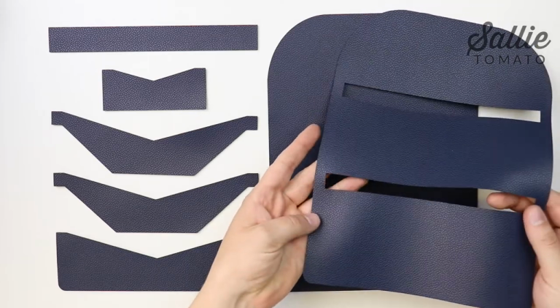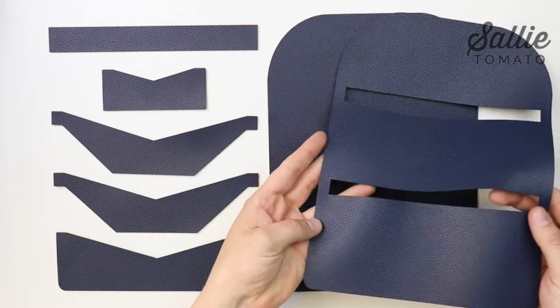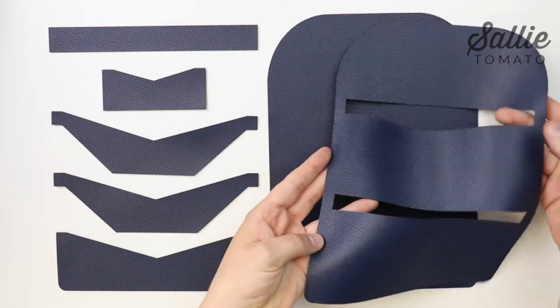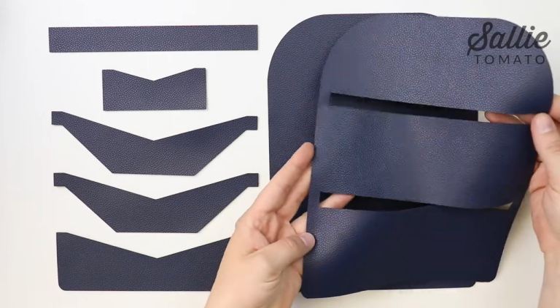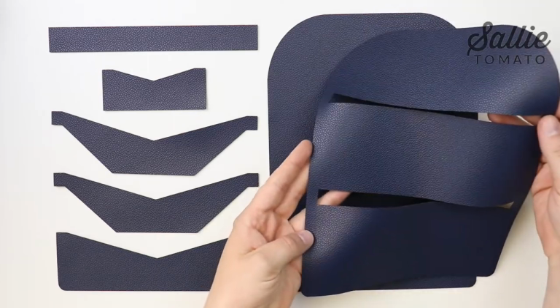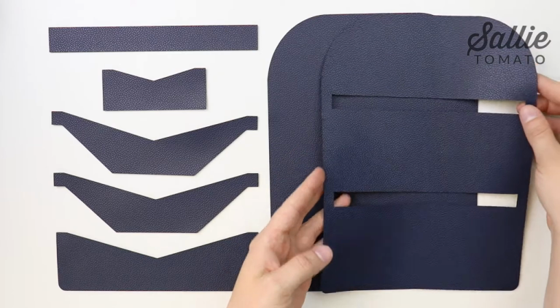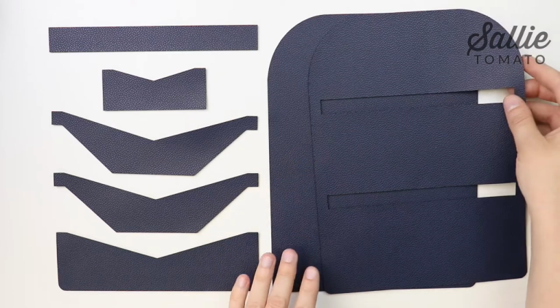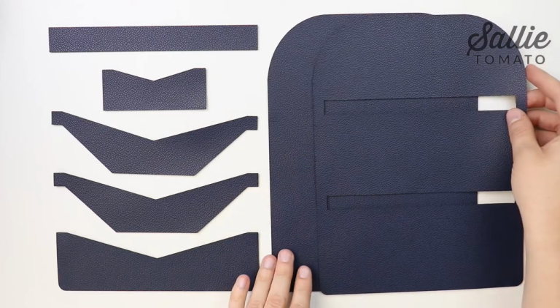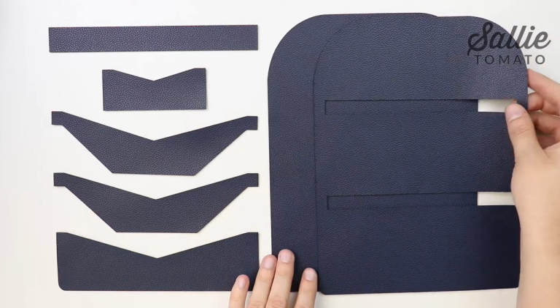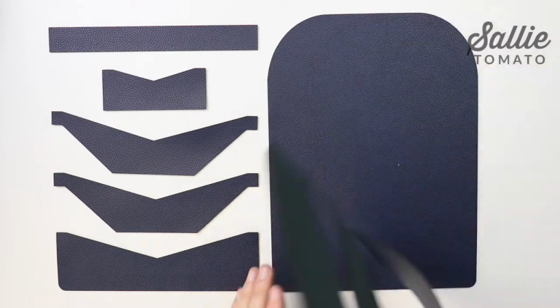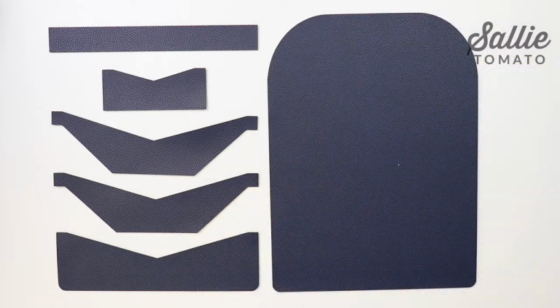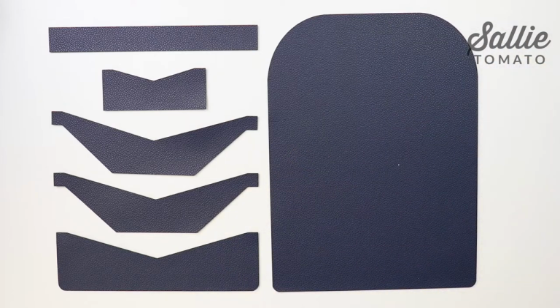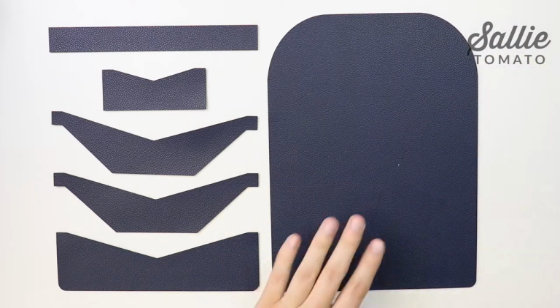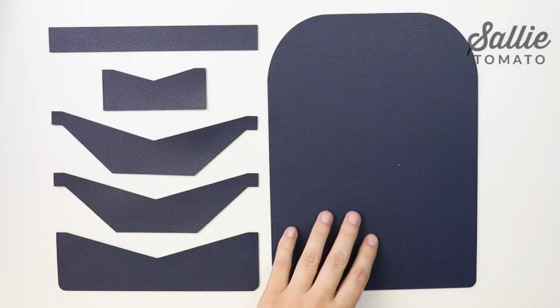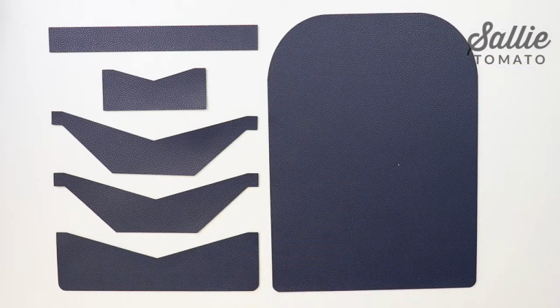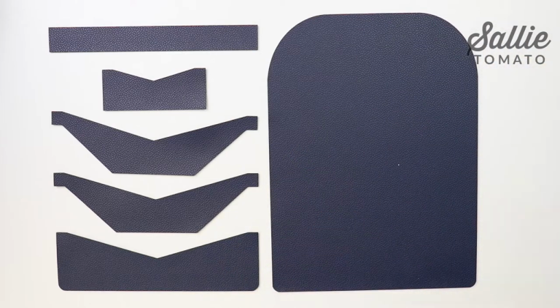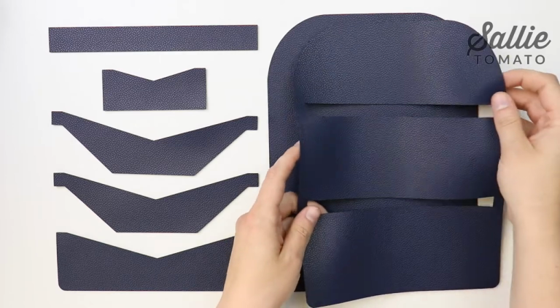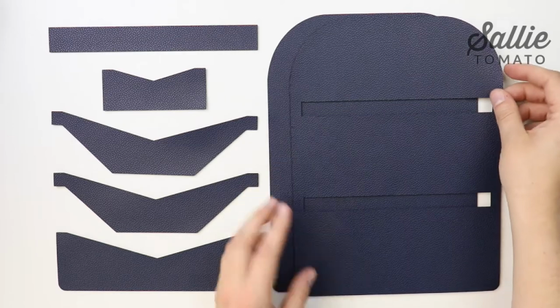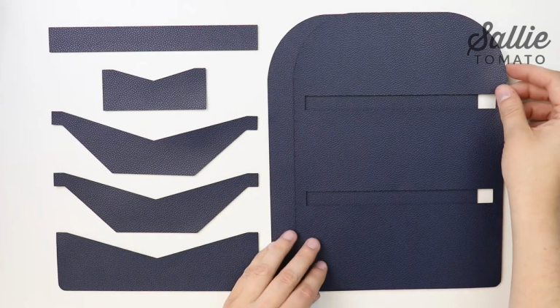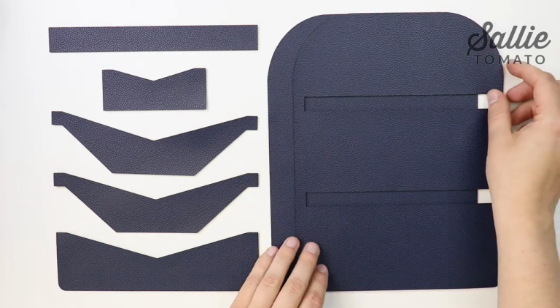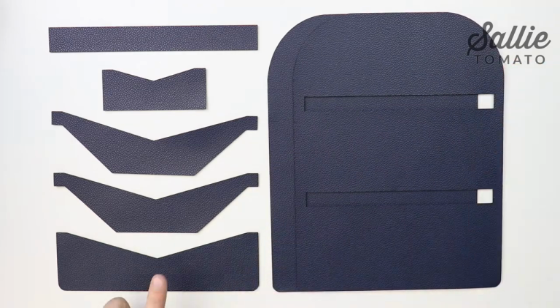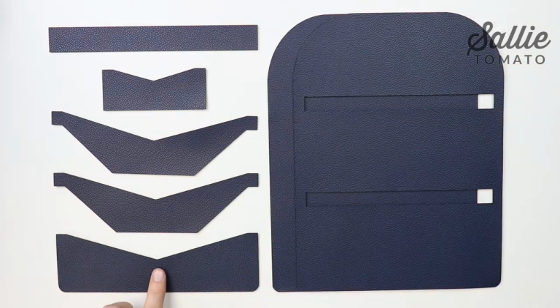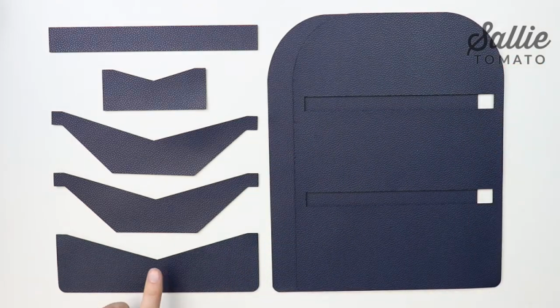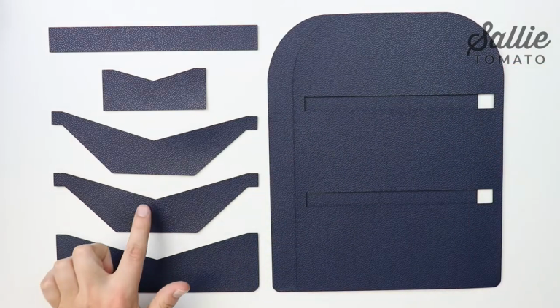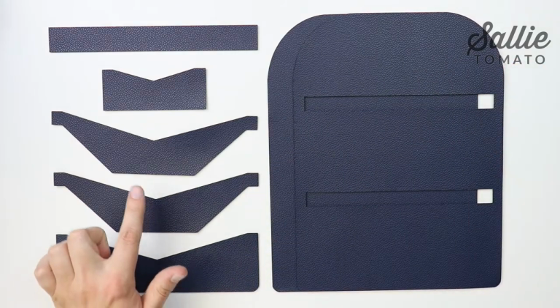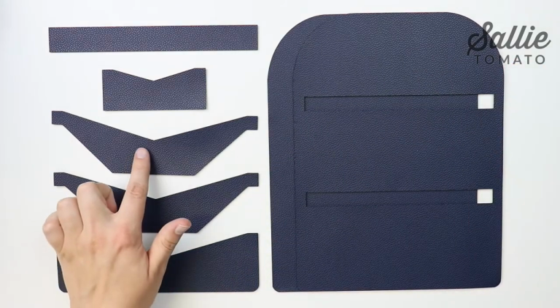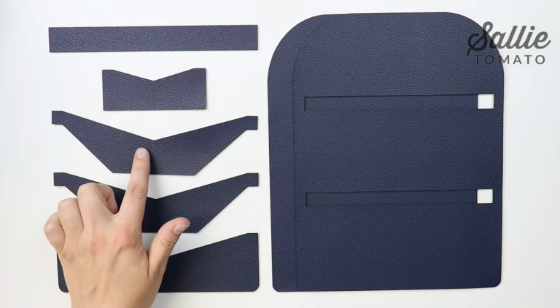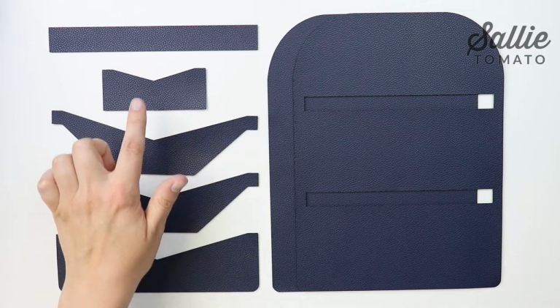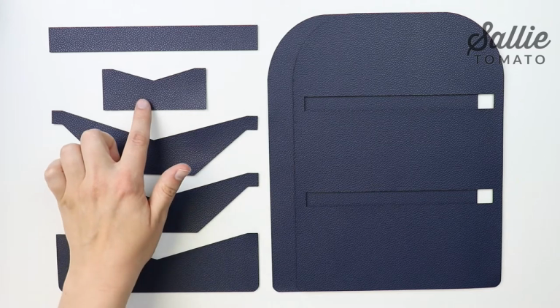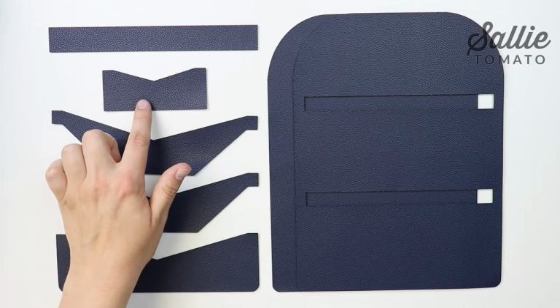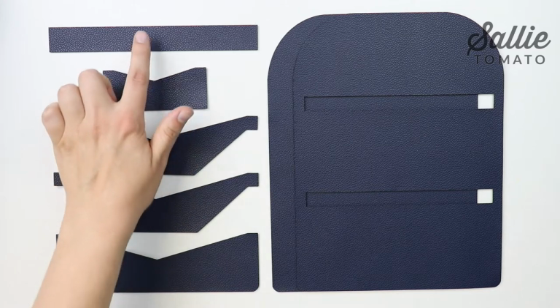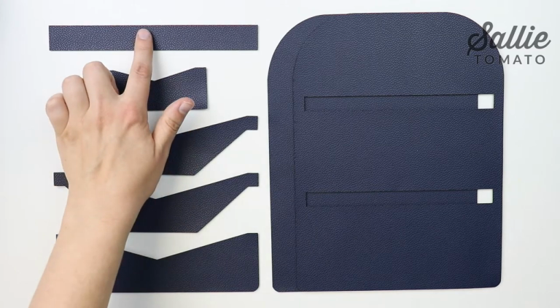I'm using our navy pebble faux leather. The pieces you need are one inner panel, one outer panel, one card slot B, two card slots A, one ID pocket, and one strap.